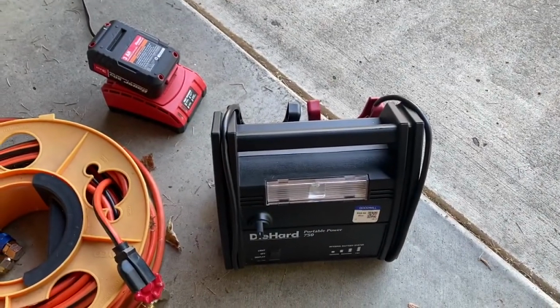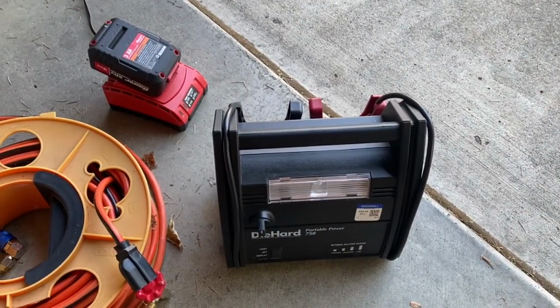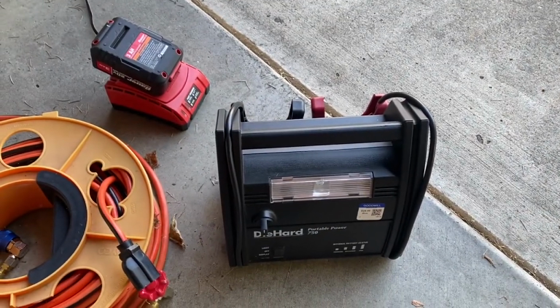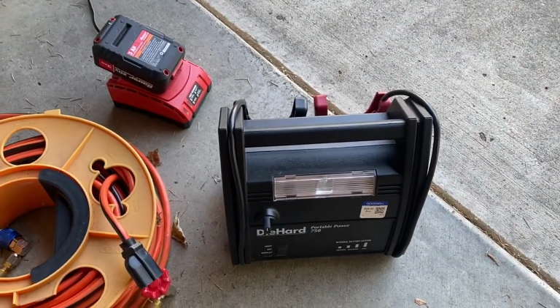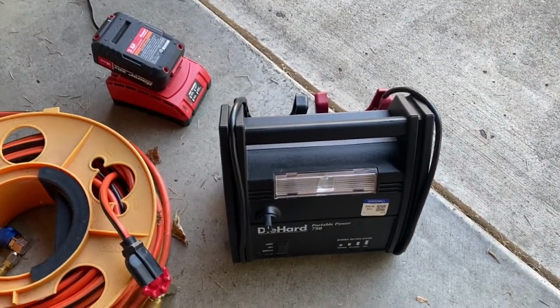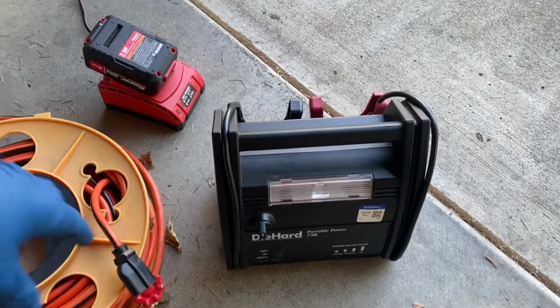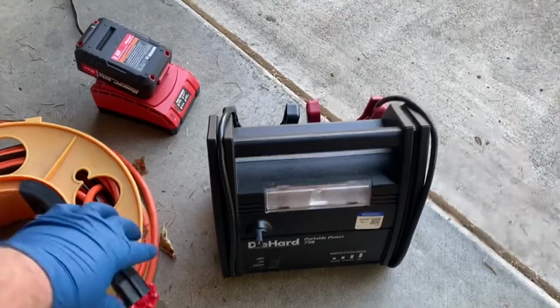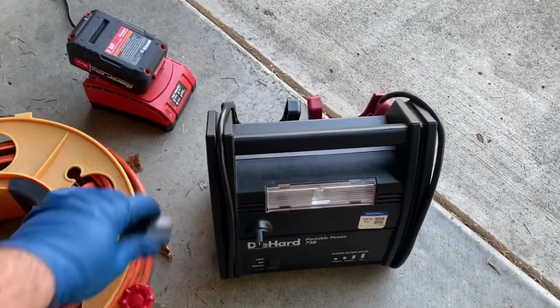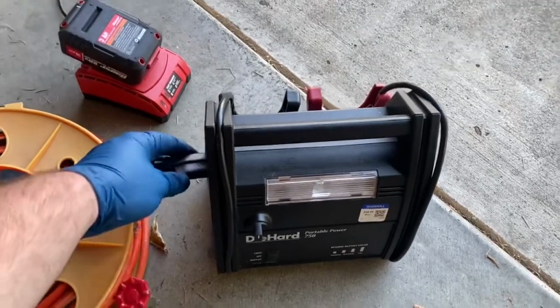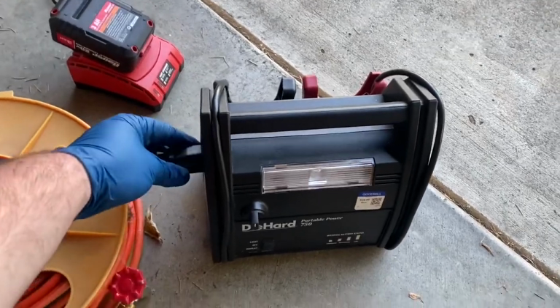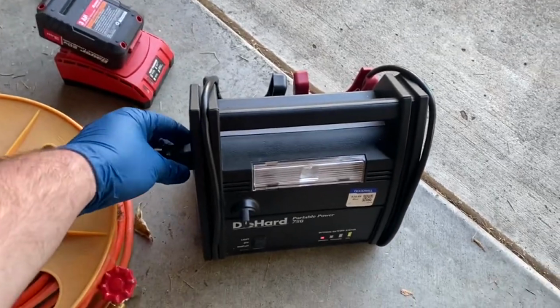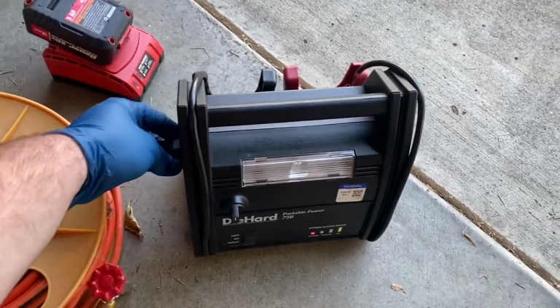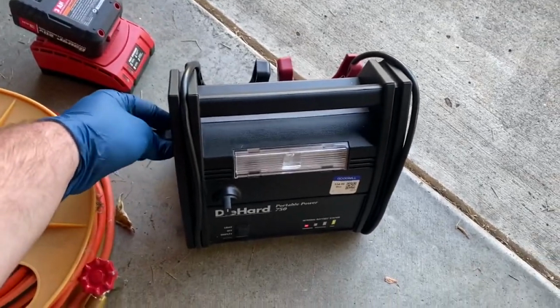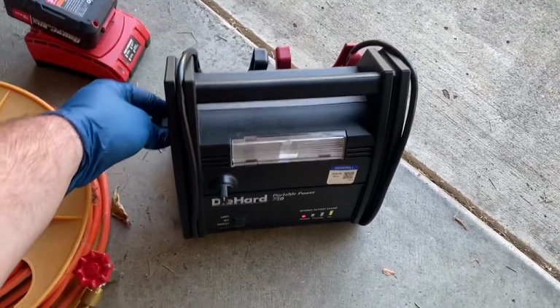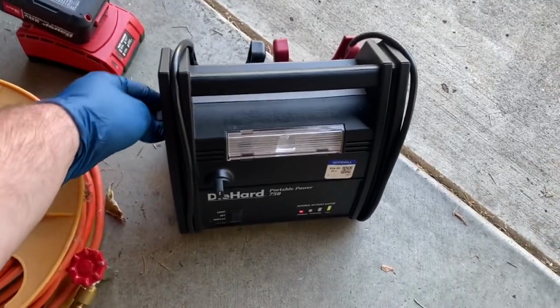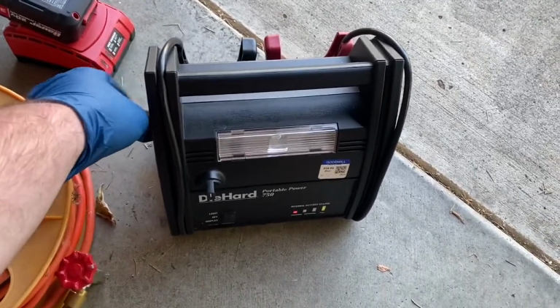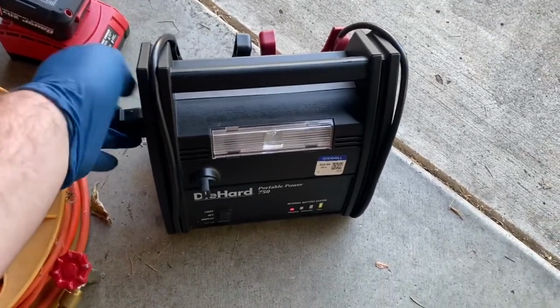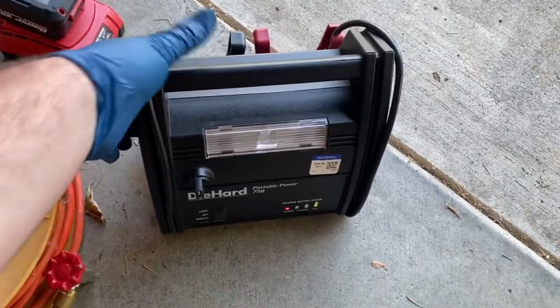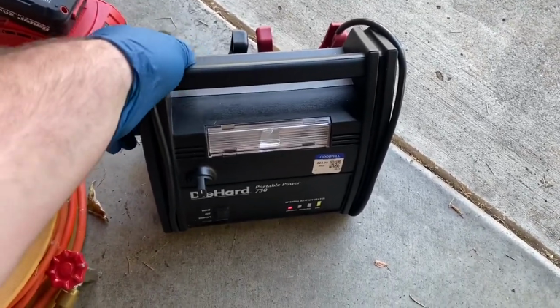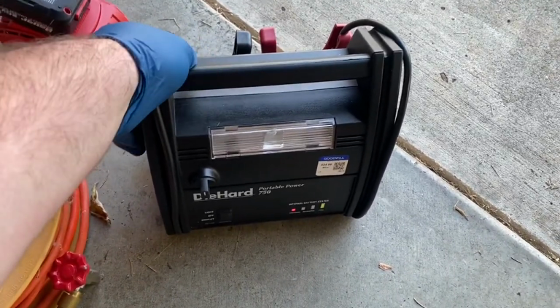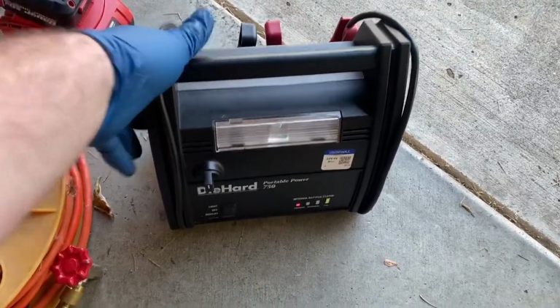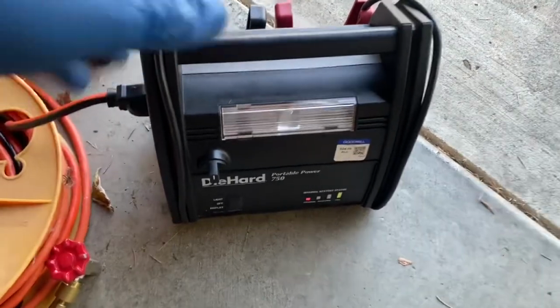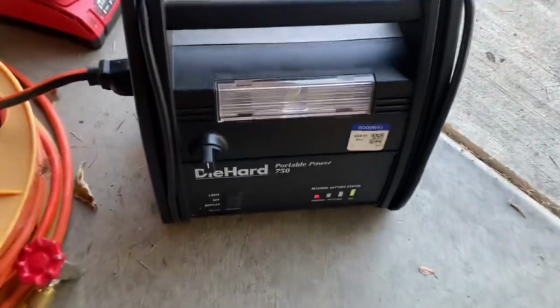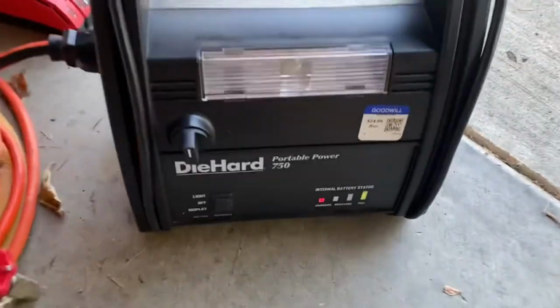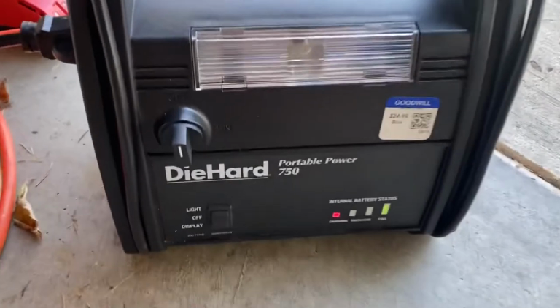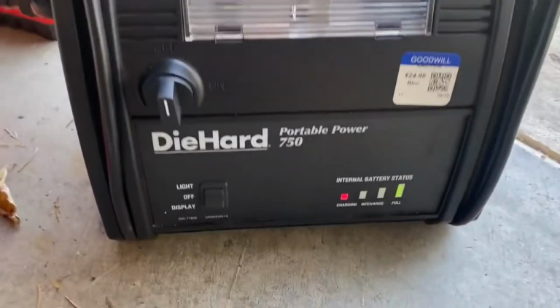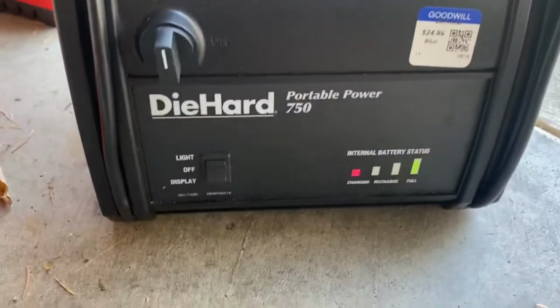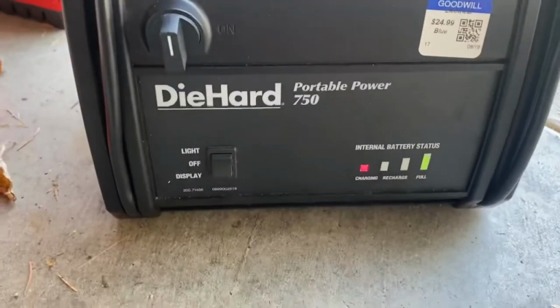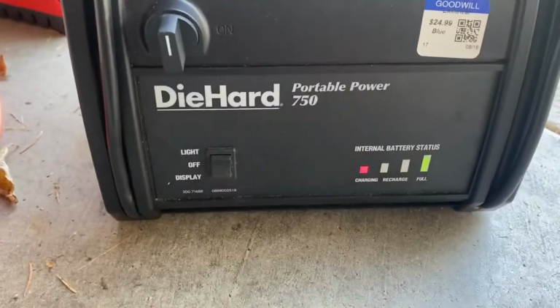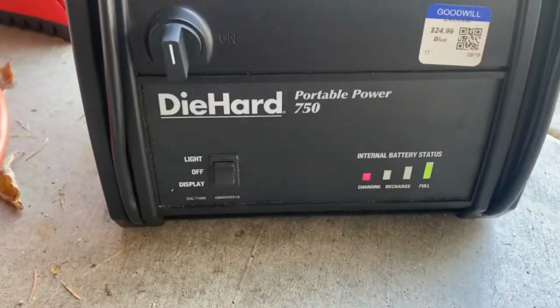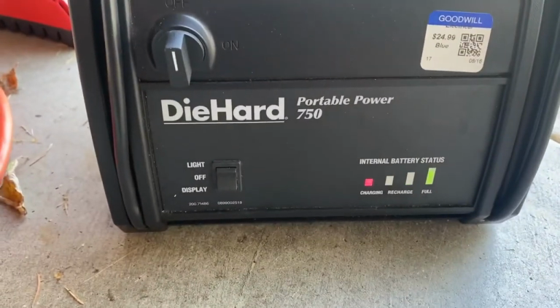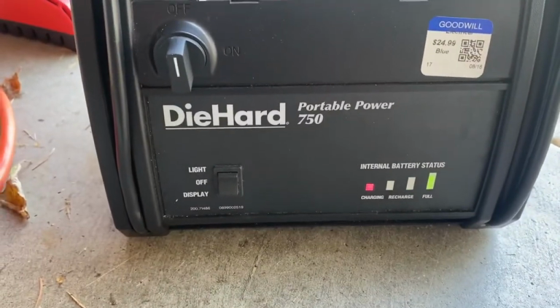Now, I don't usually buy tools from the Goodwill, but when I like to take a risk, I like to do a 50-50. Either I'm going to get something cool or I'm going to completely lose my ass. Let's see what we got.